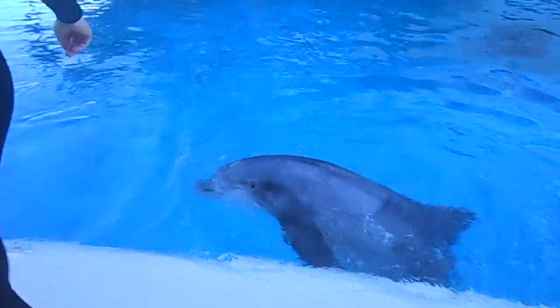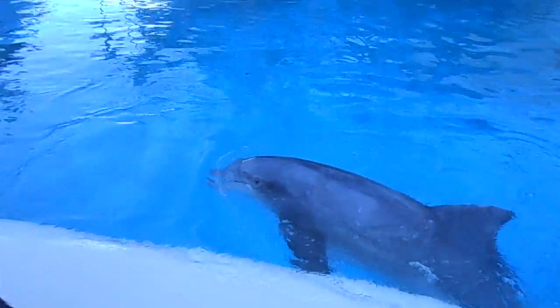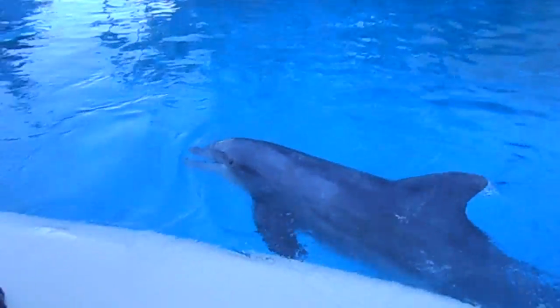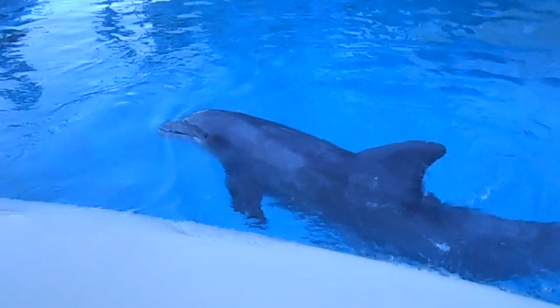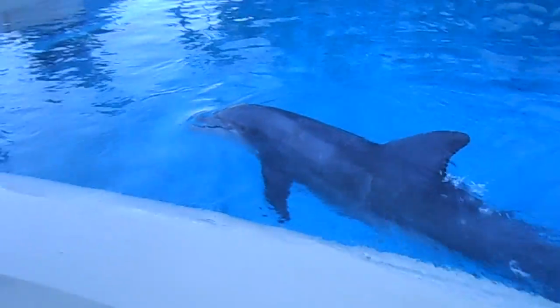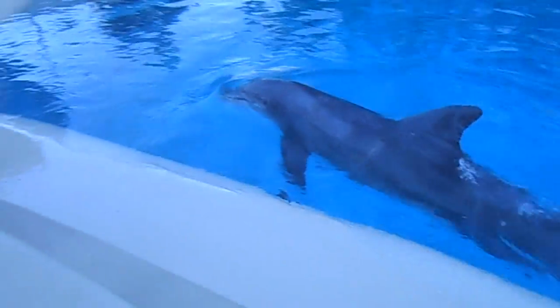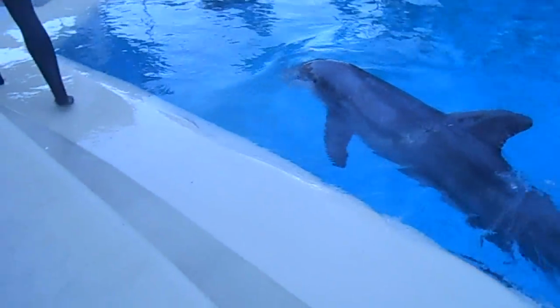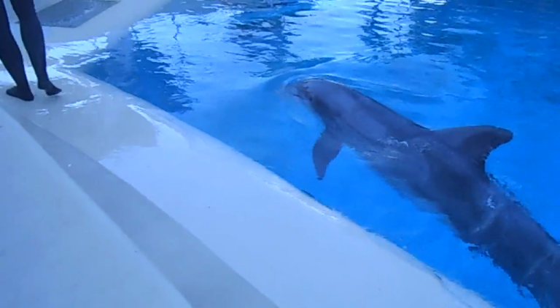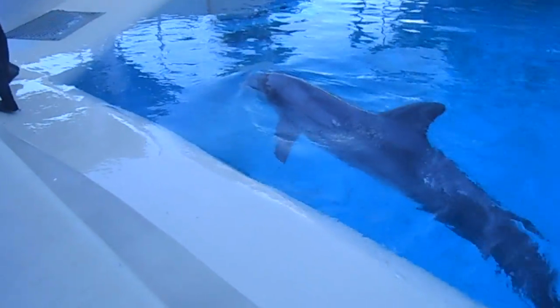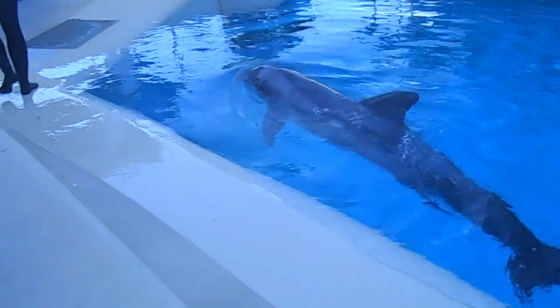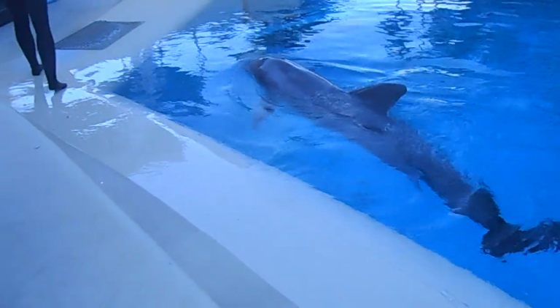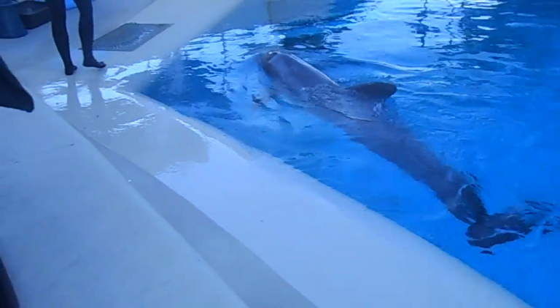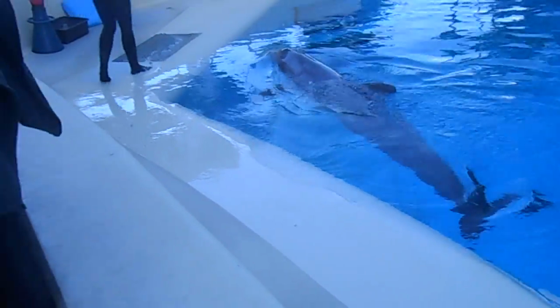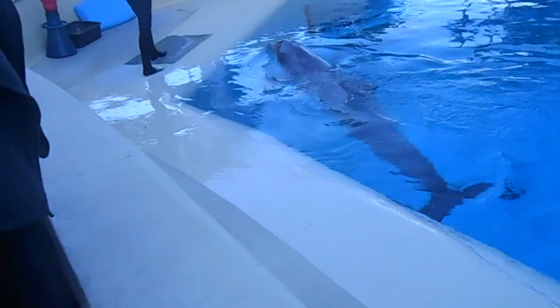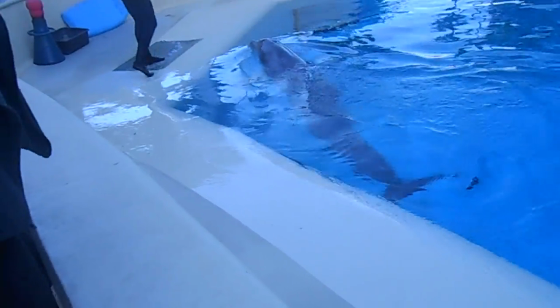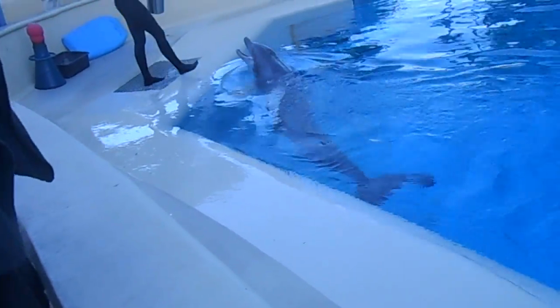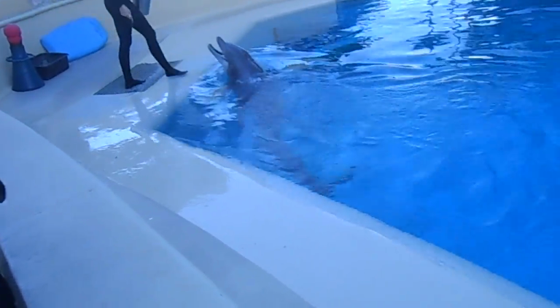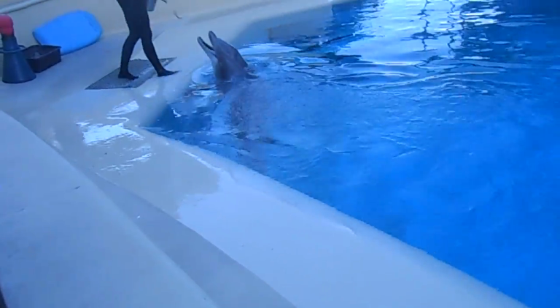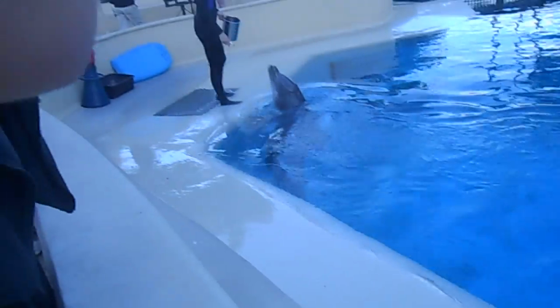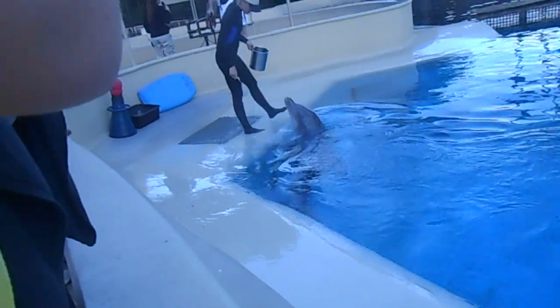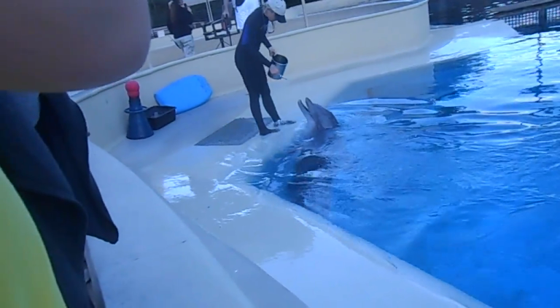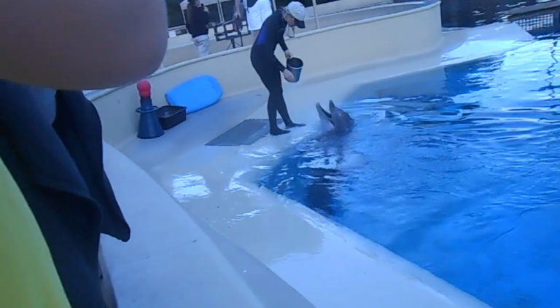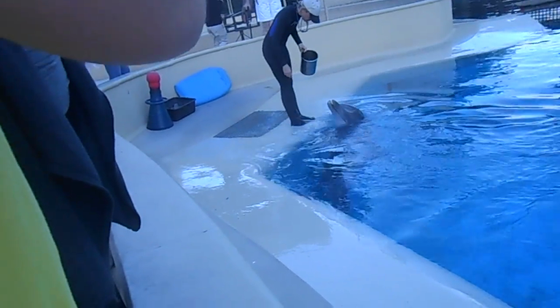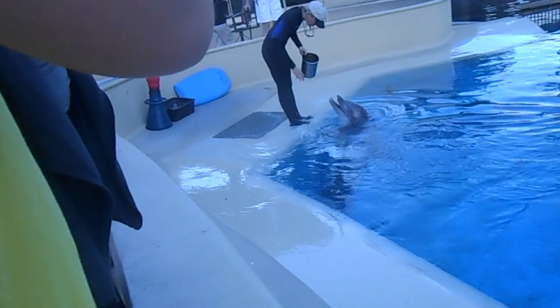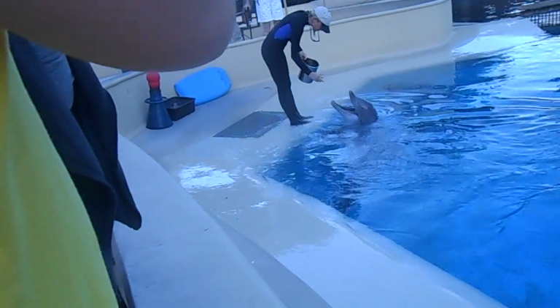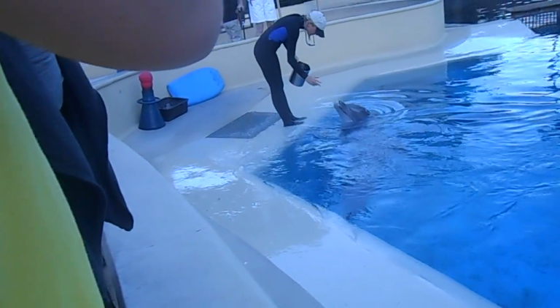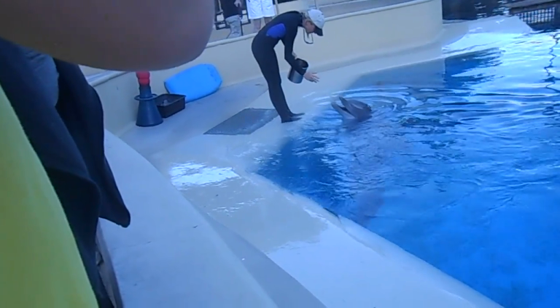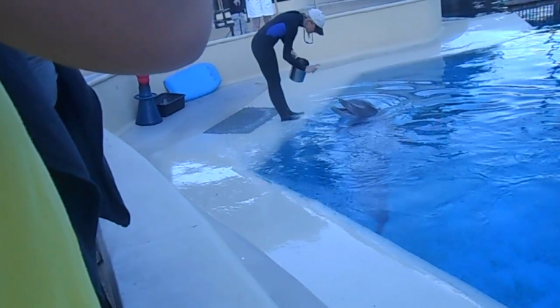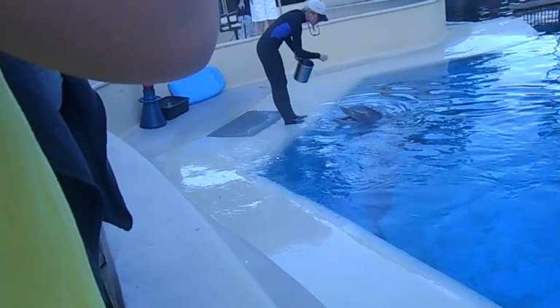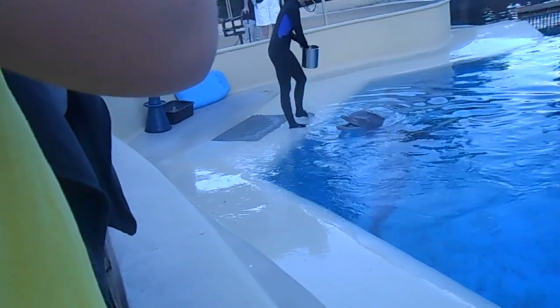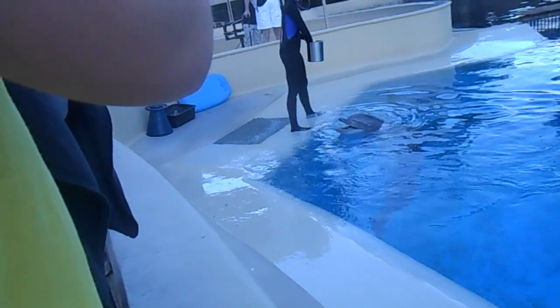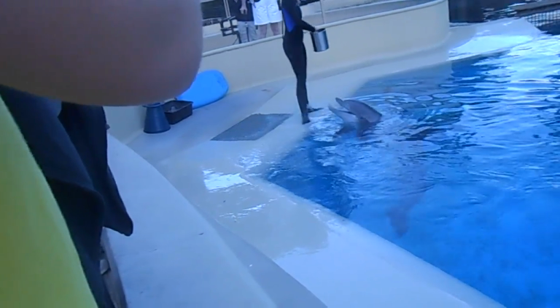Those white bellies will blend into the light reflection of the surface, because we were just going to look out back now. And those dark gray backs will blend into the dark color of the ocean floor.